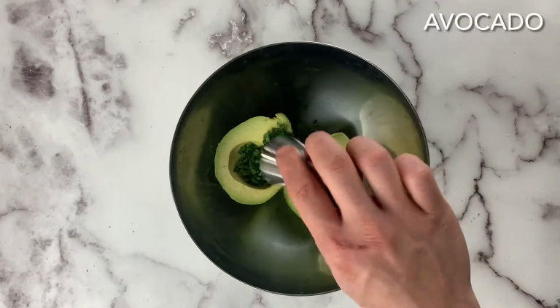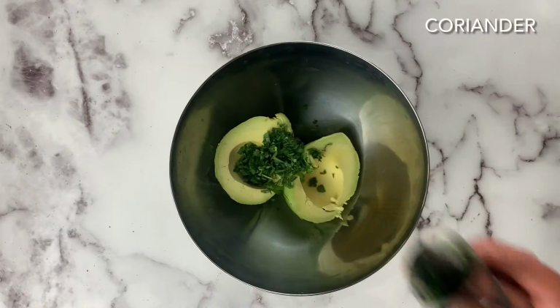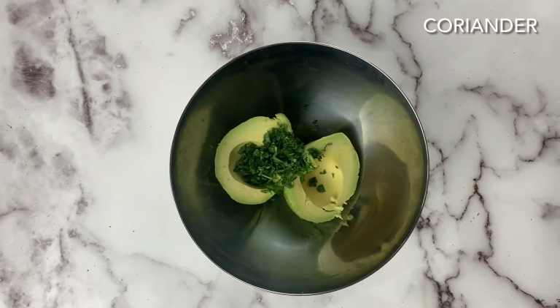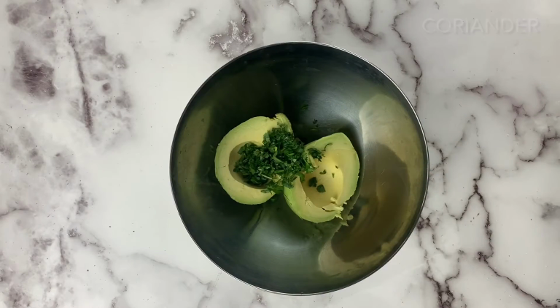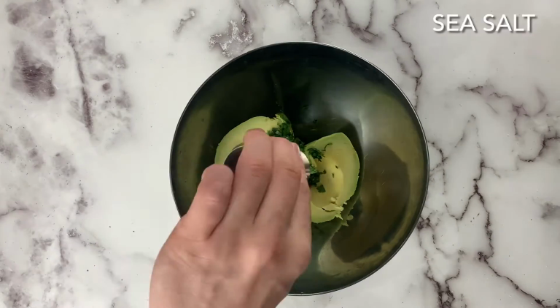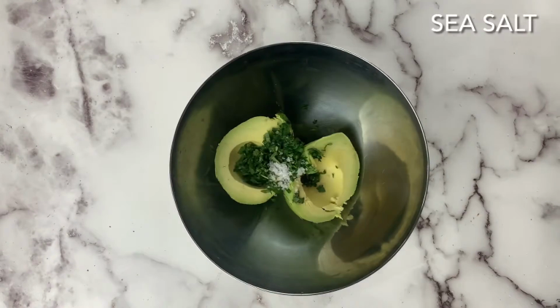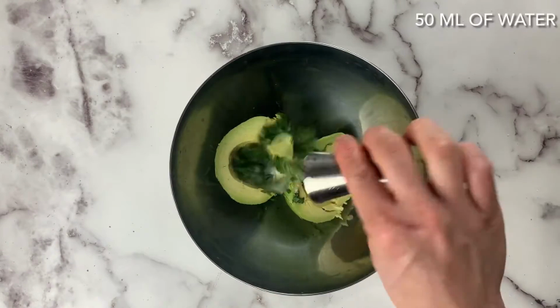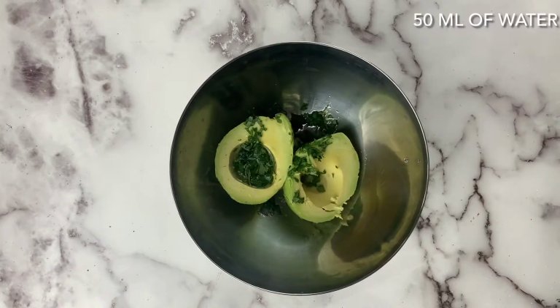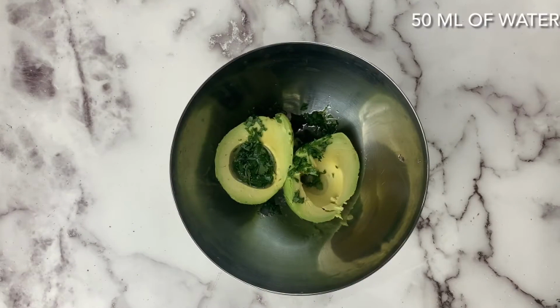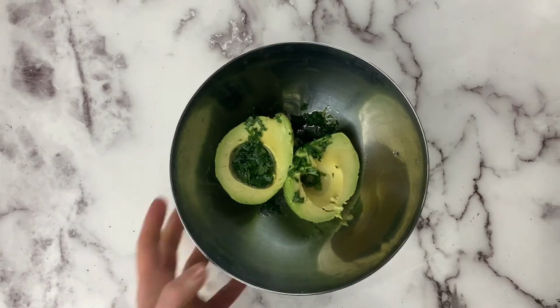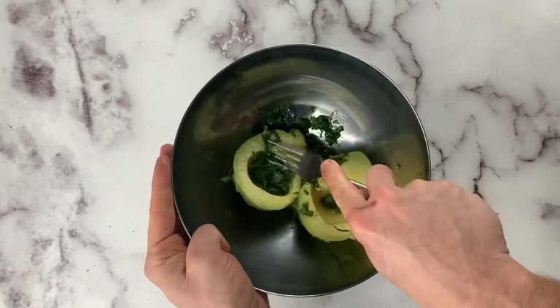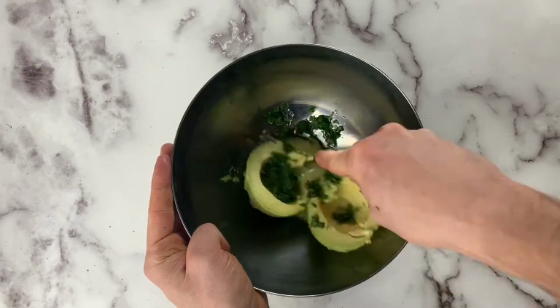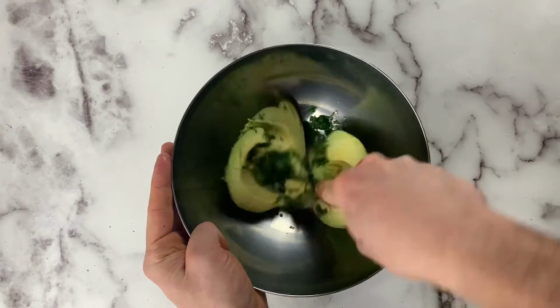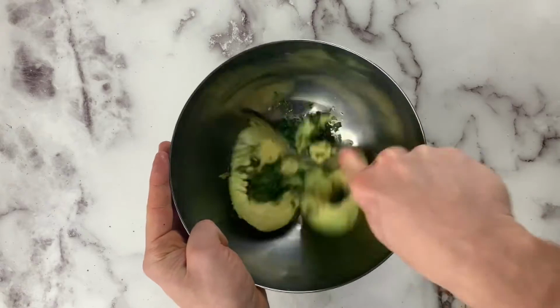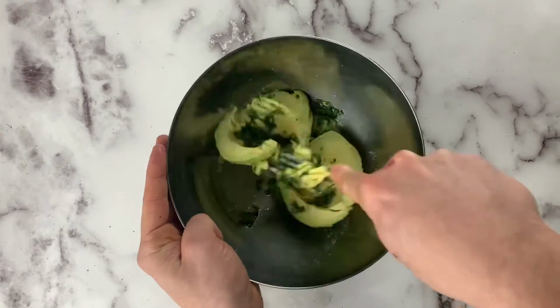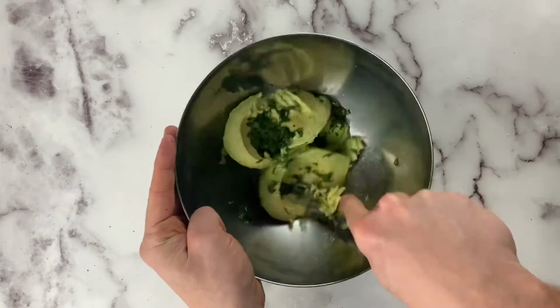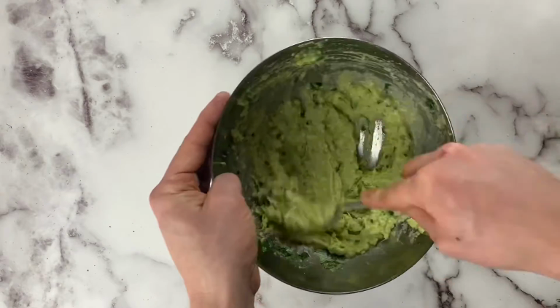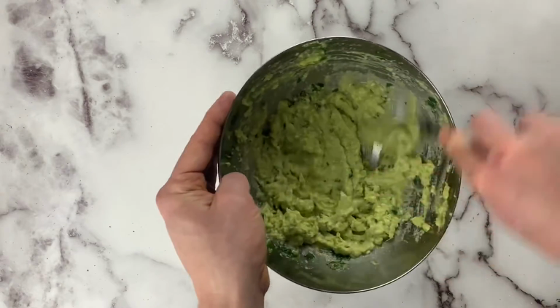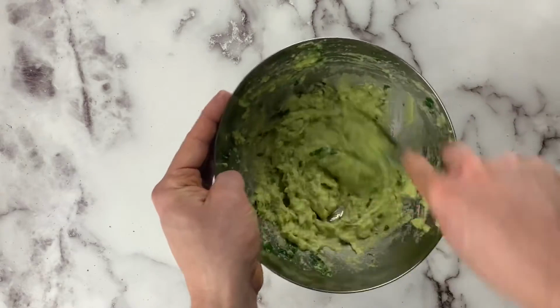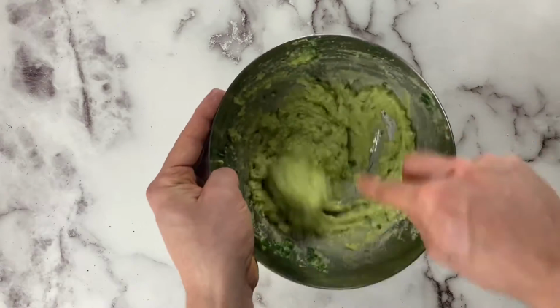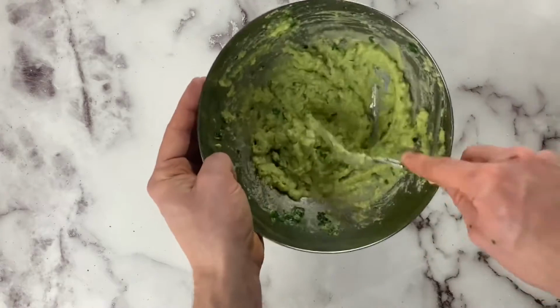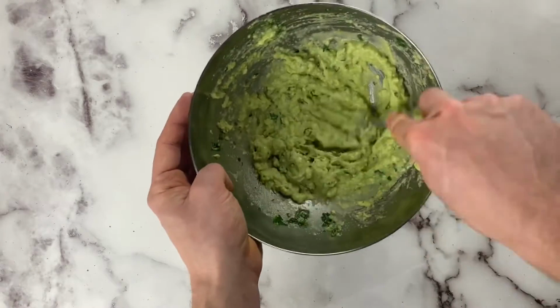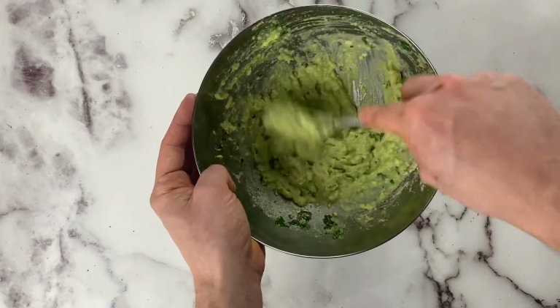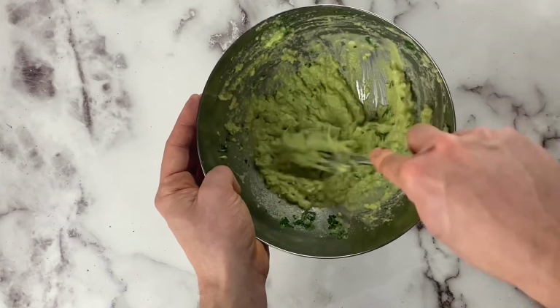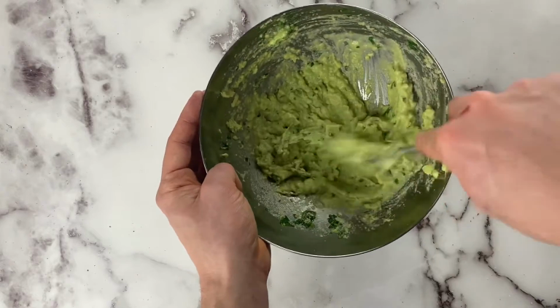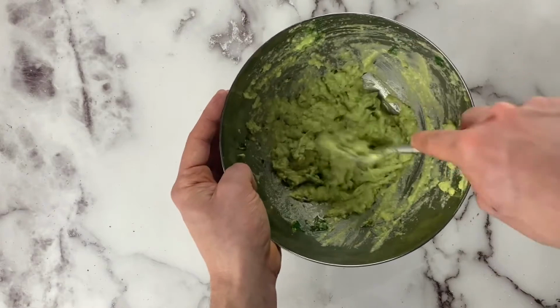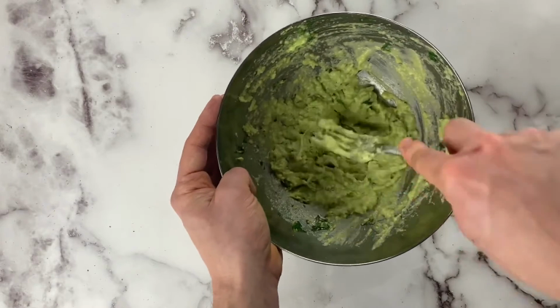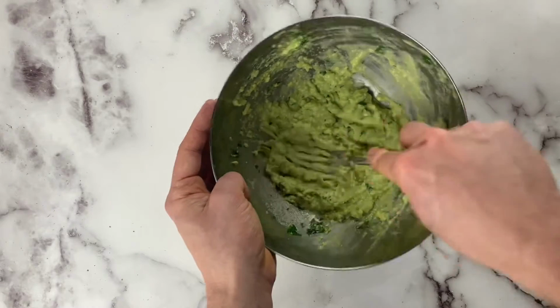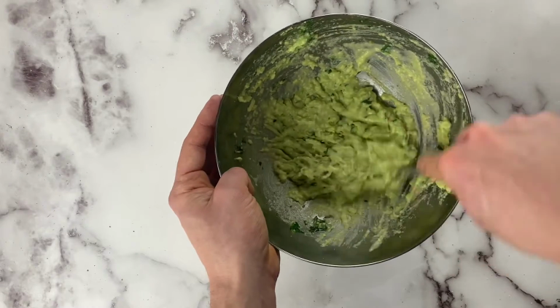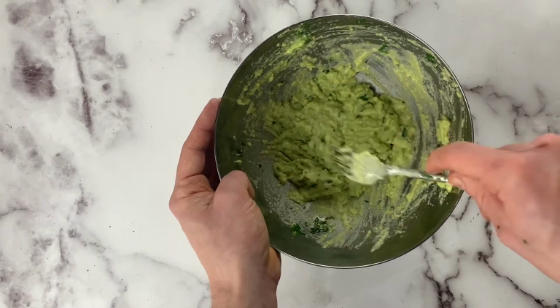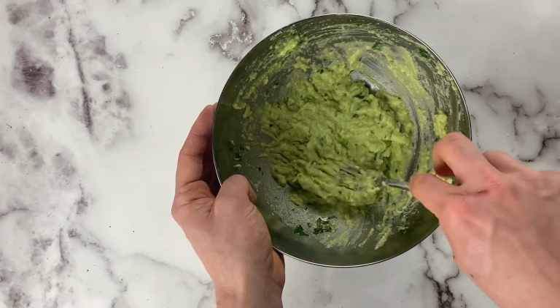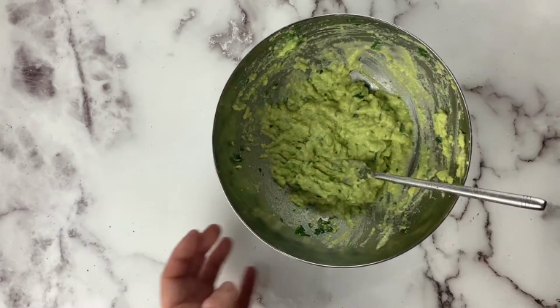Now avocado, coriander, and sea salt in a bowl with 50 ml of cold water — it's gonna be quite loose, so it's gonna be the dressing for the salad. You can add chili flakes if you want a bit of spice or a bit of kick, or you can add sriracha later.